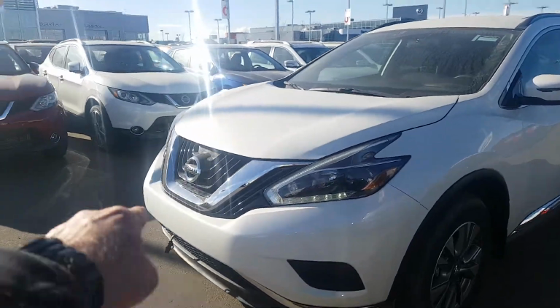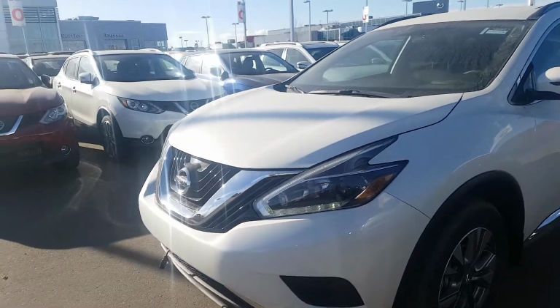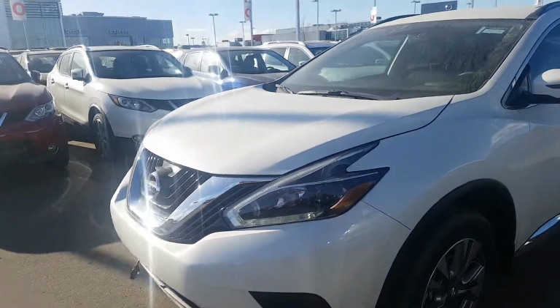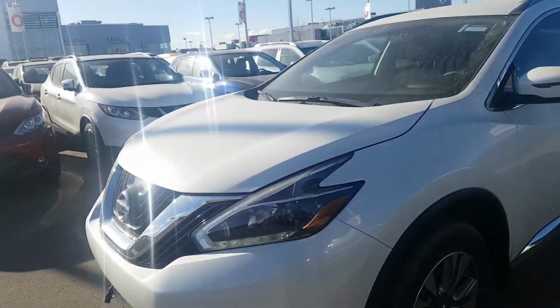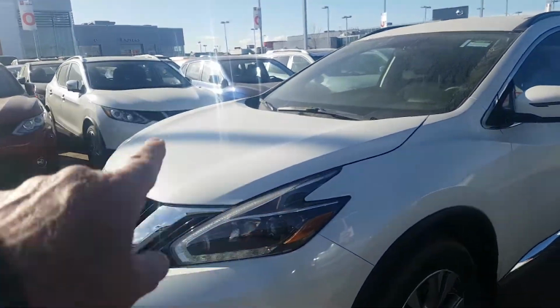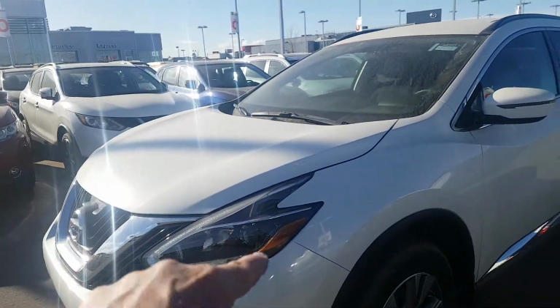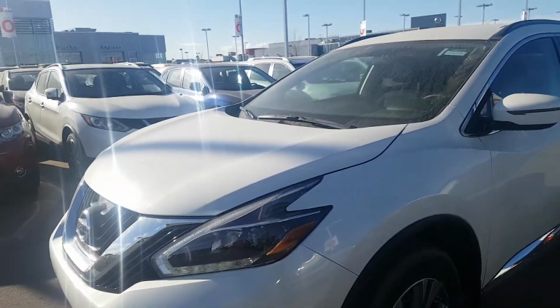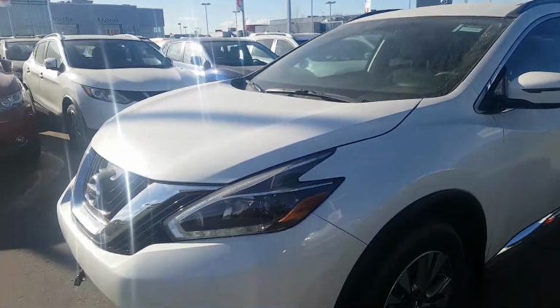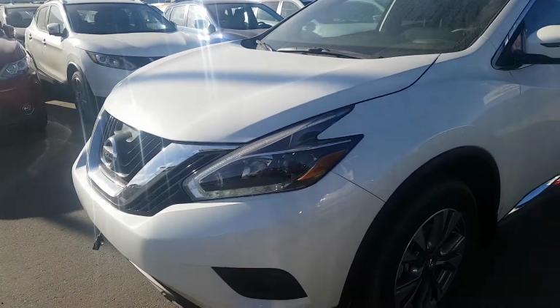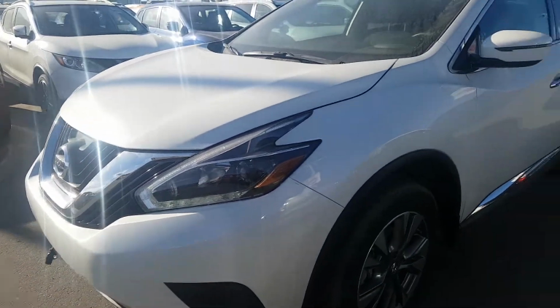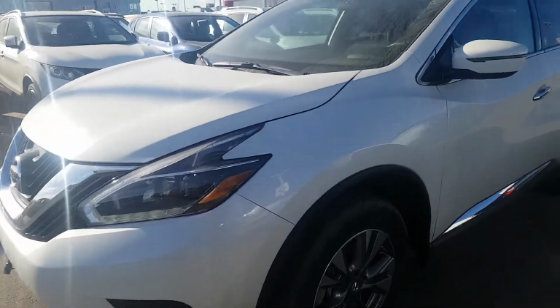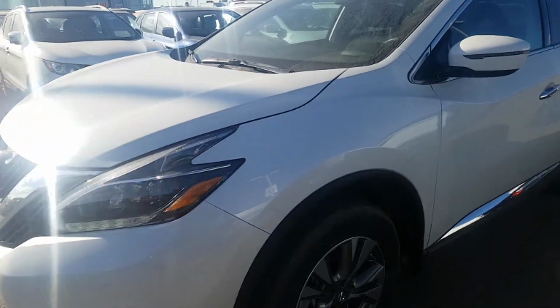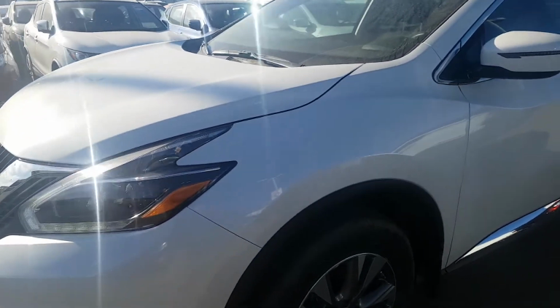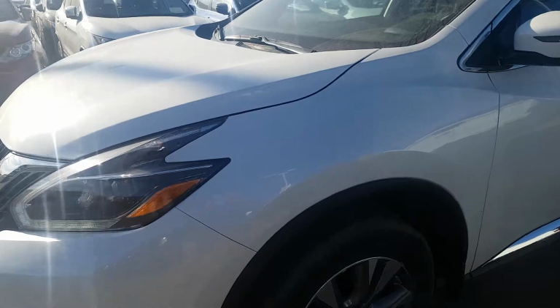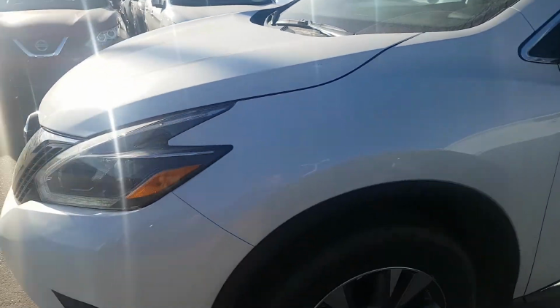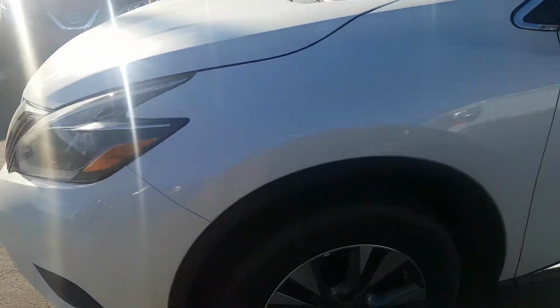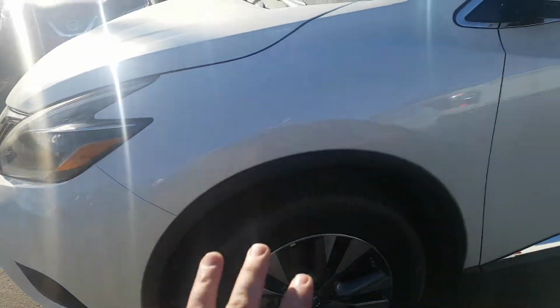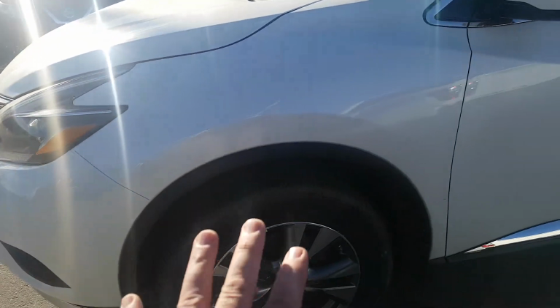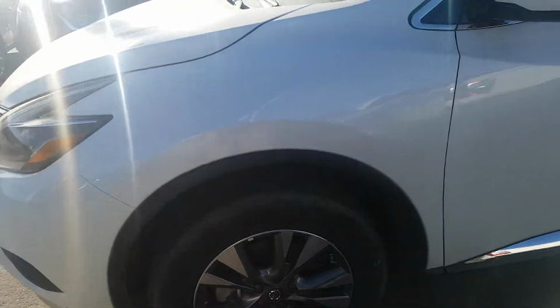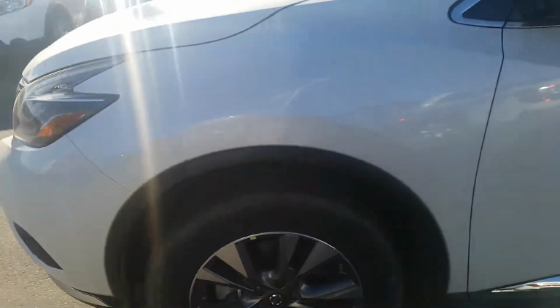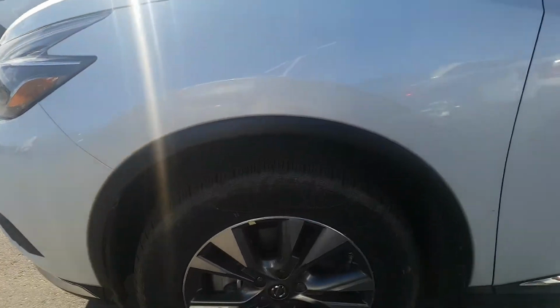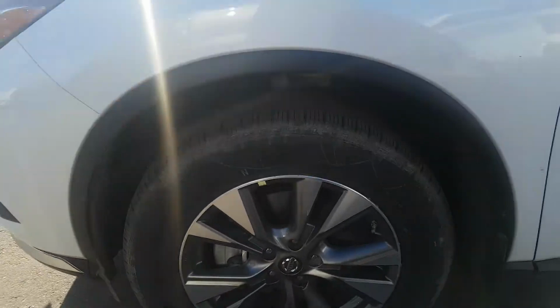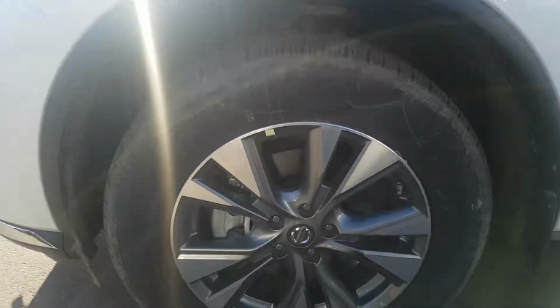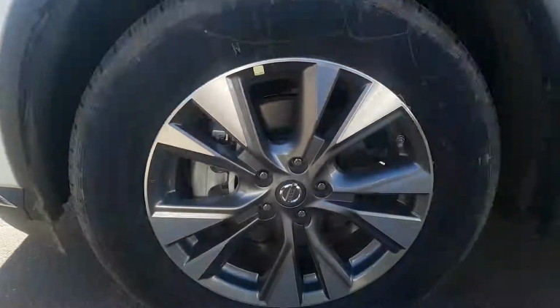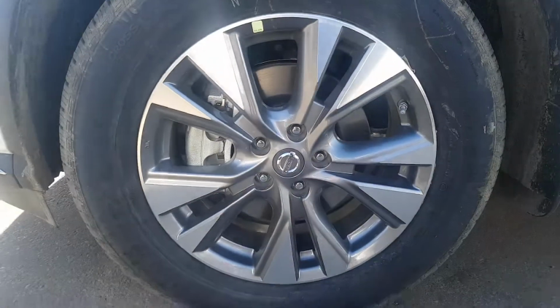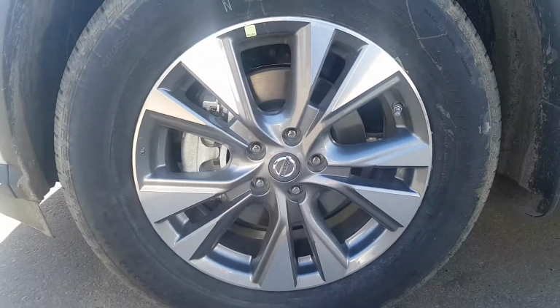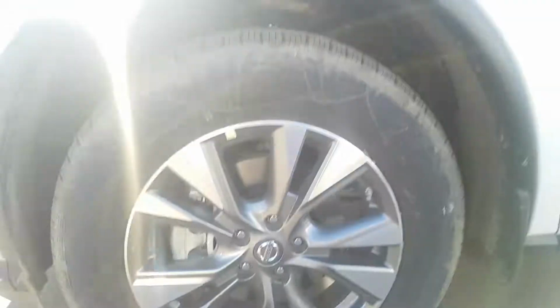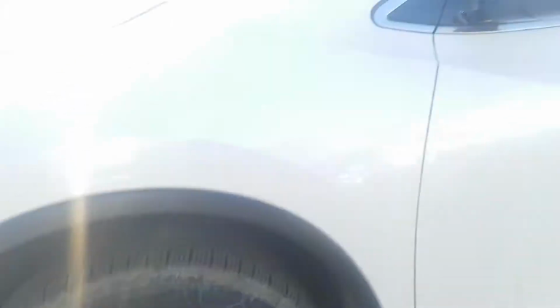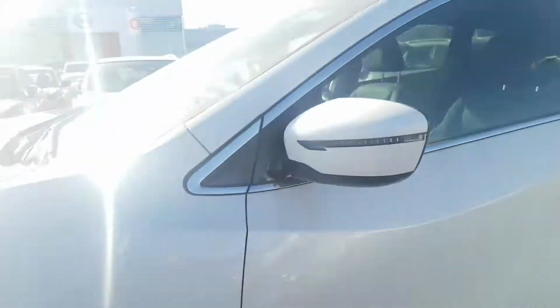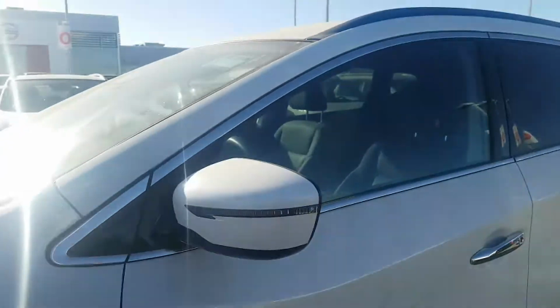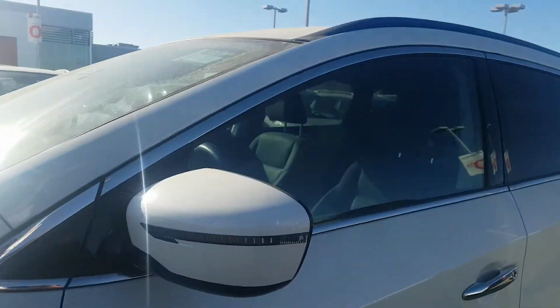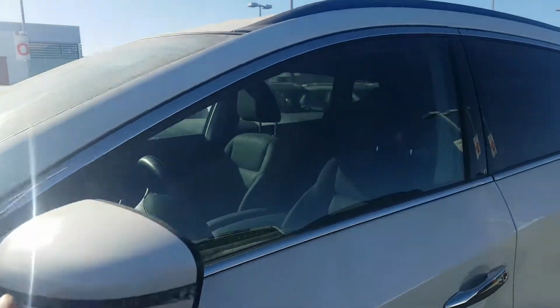Look here on this one — as you can see it's got the patented boomerang running lights, beautiful machine wheels, and high visibility turn signals.